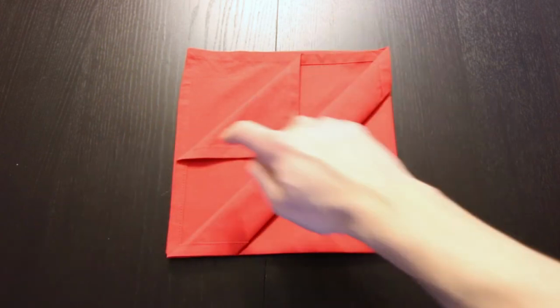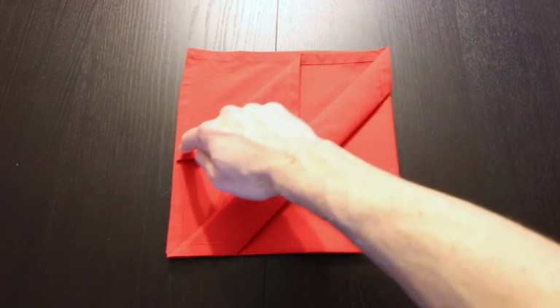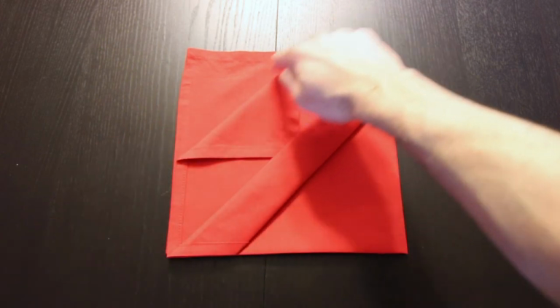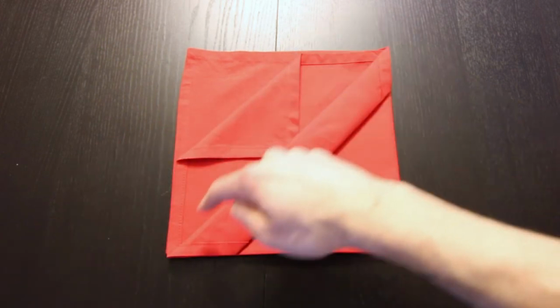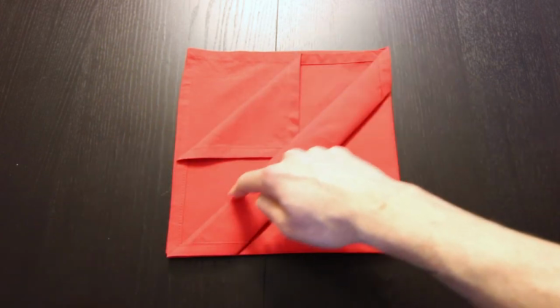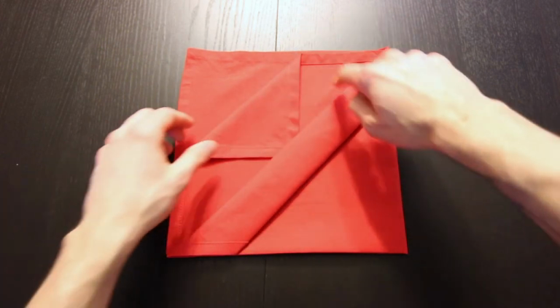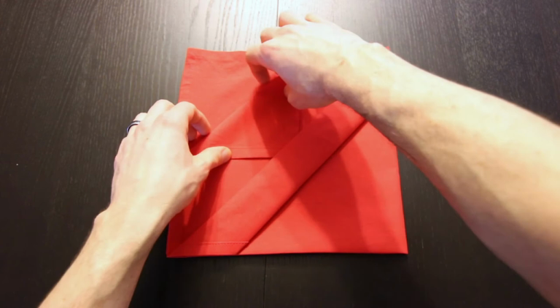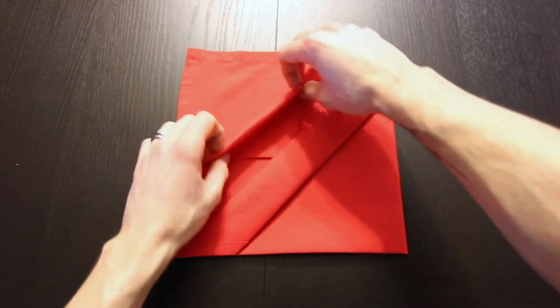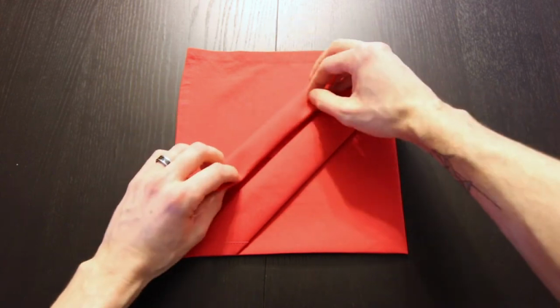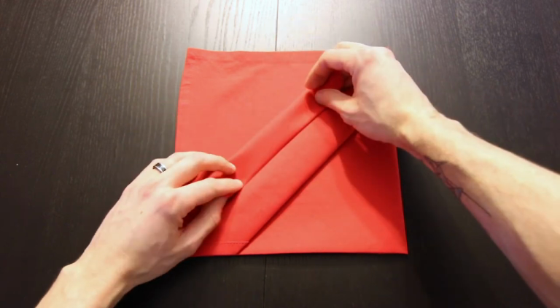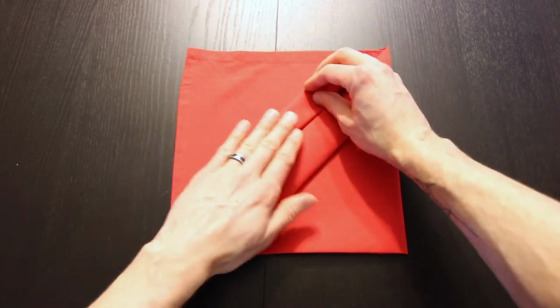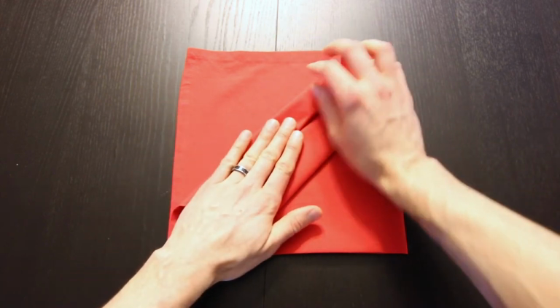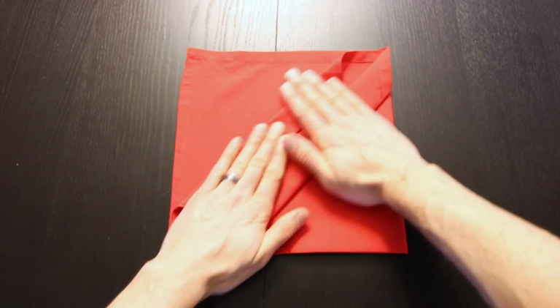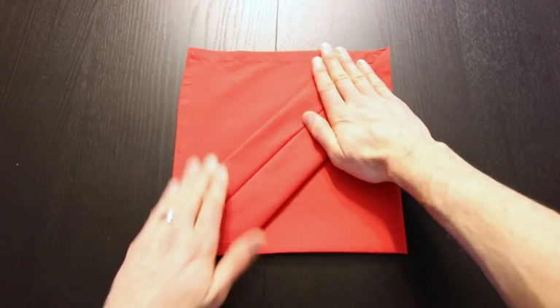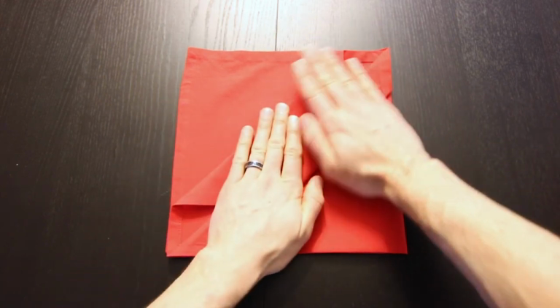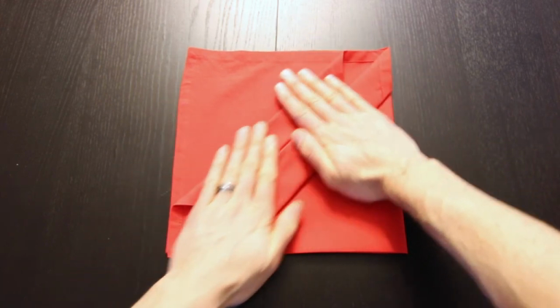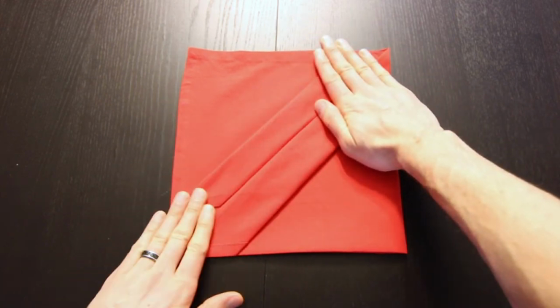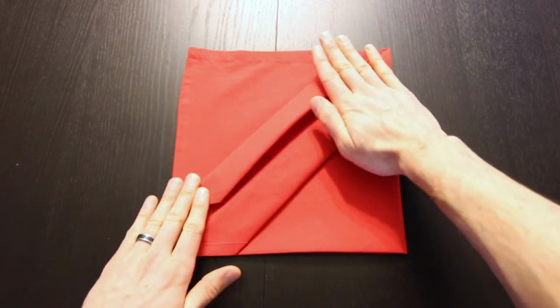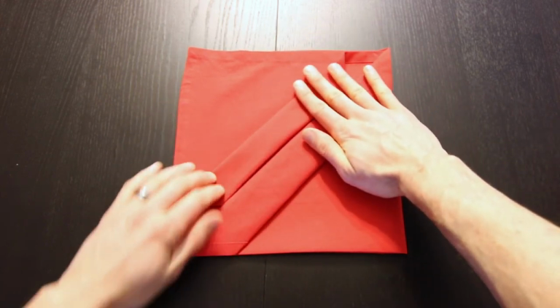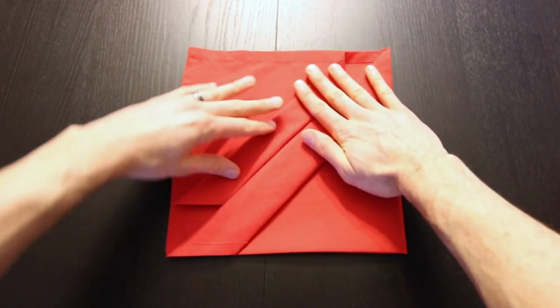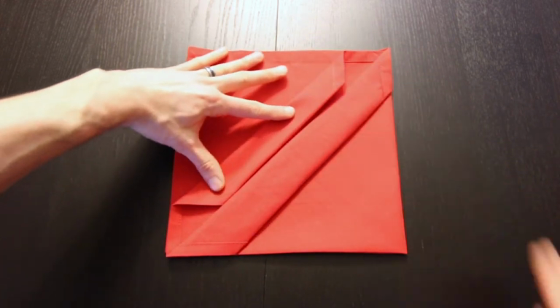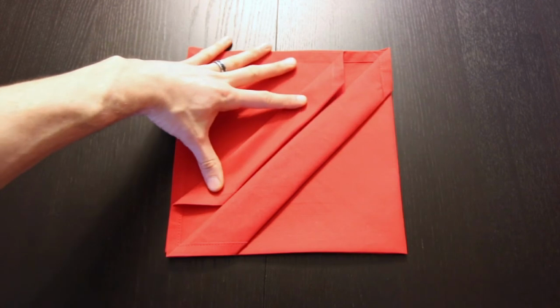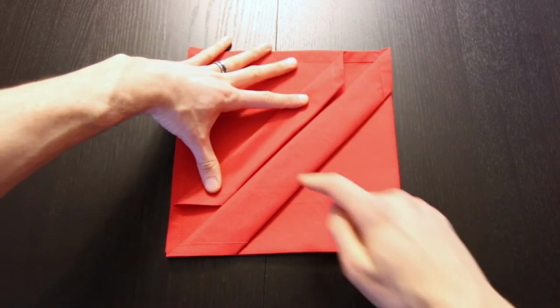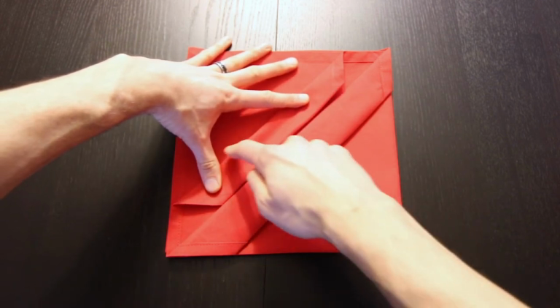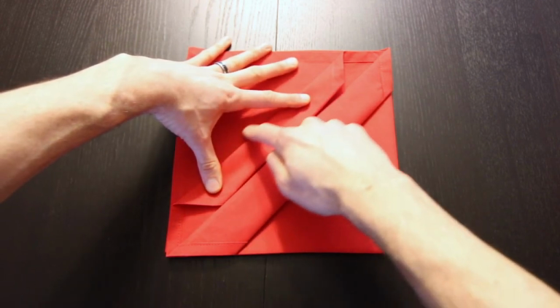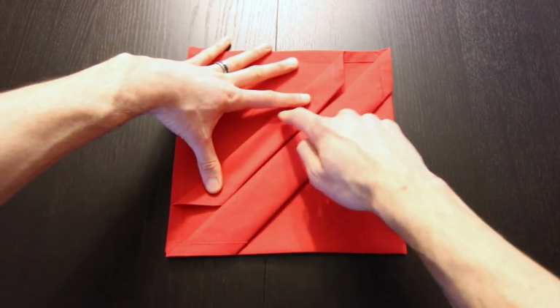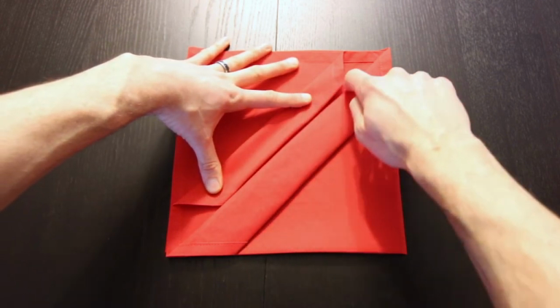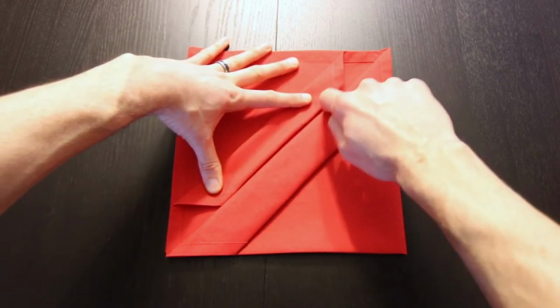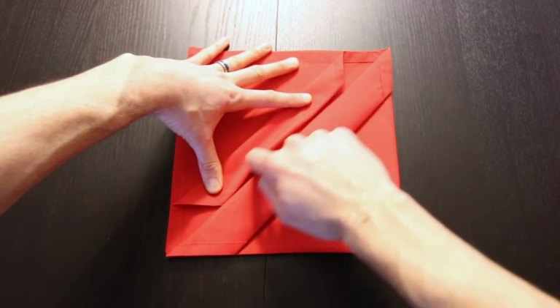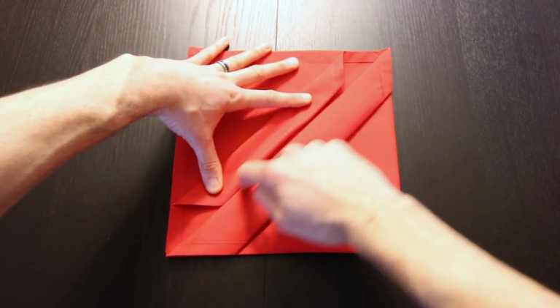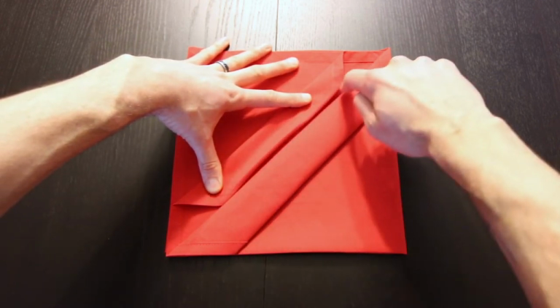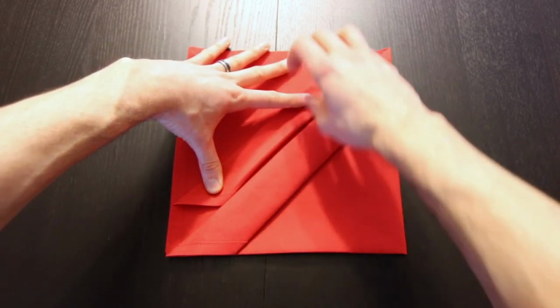Then we'll take this edge and we'll fold it to this edge. Next we'll fold that up right along this edge in the middle.